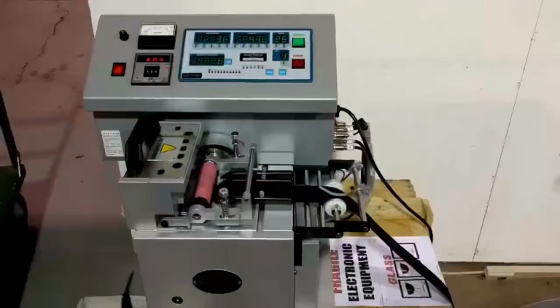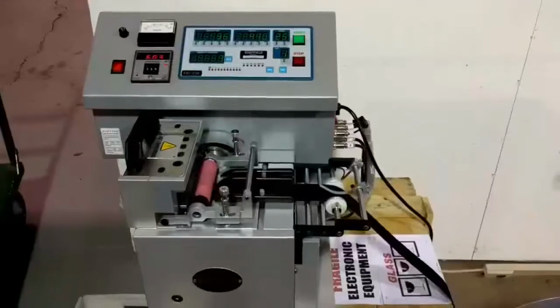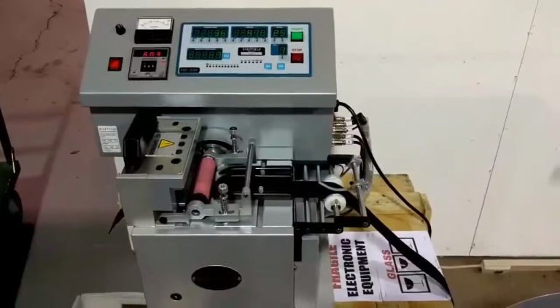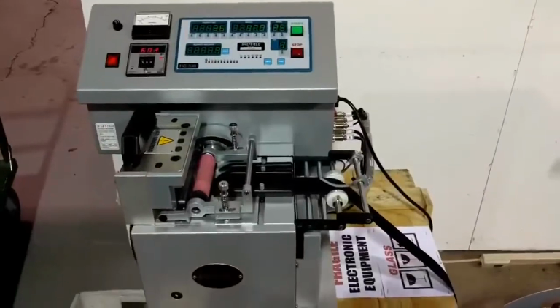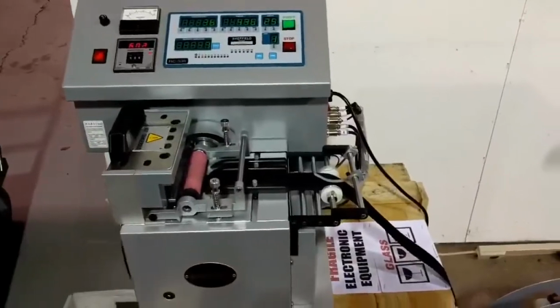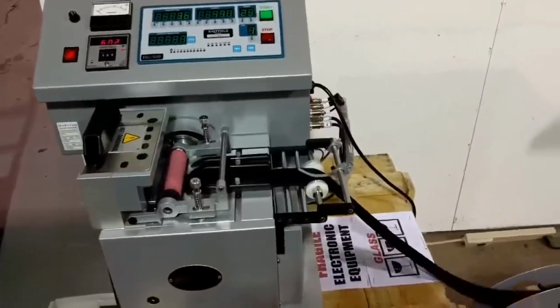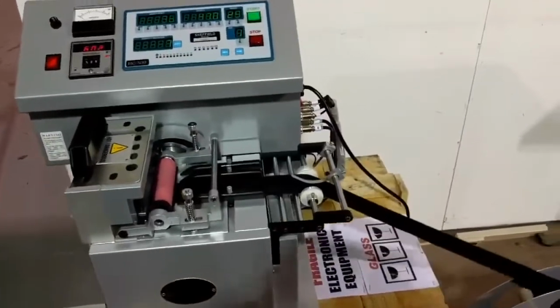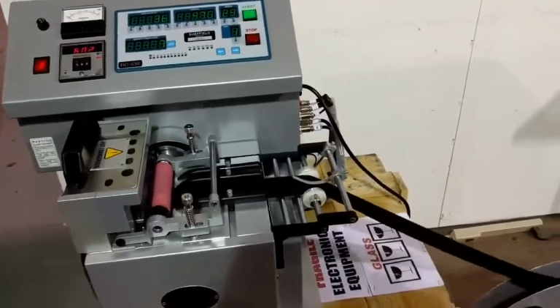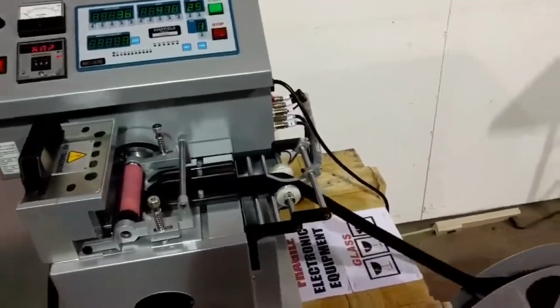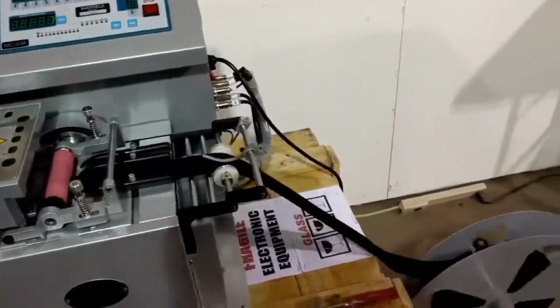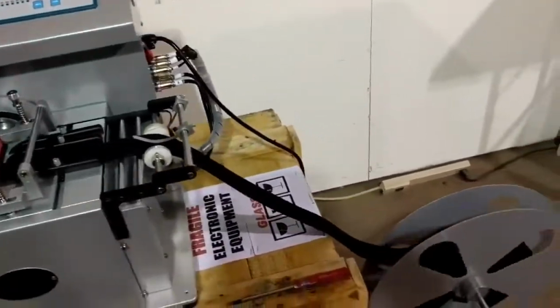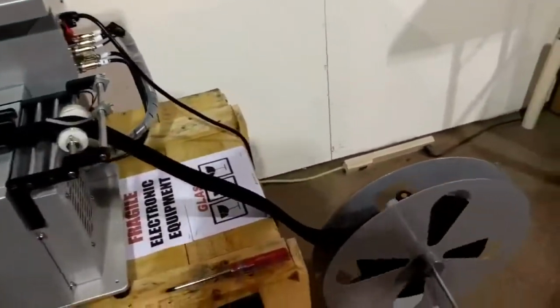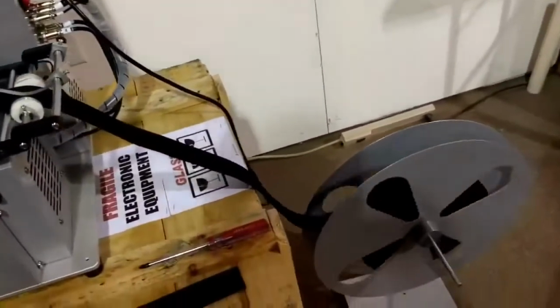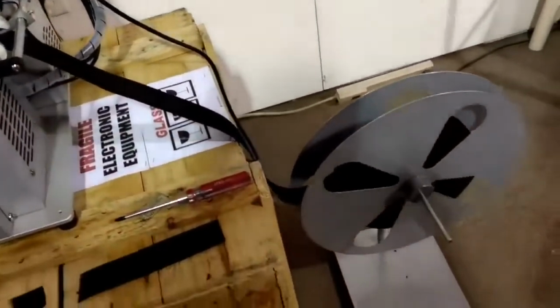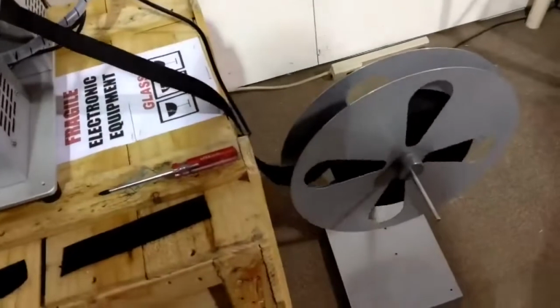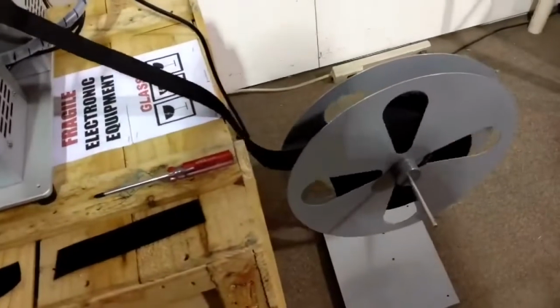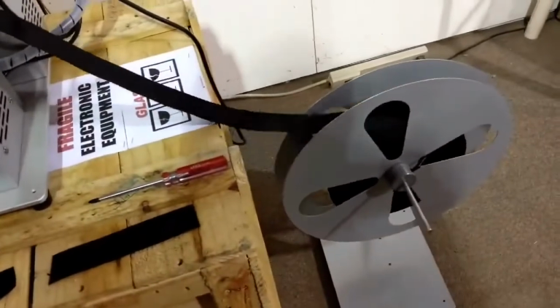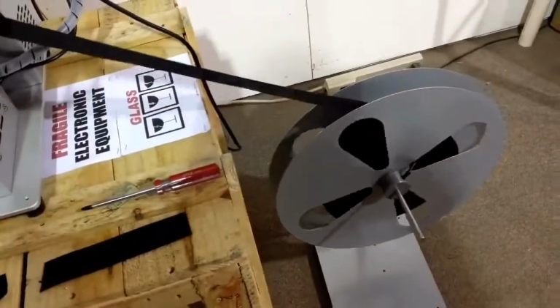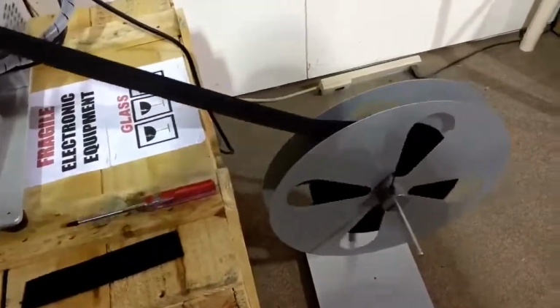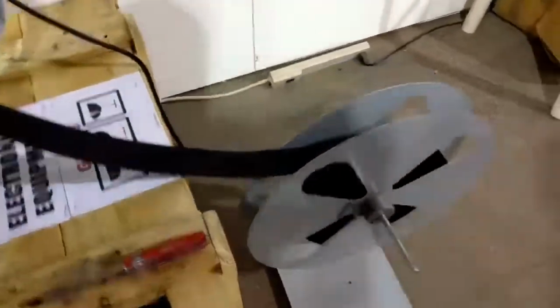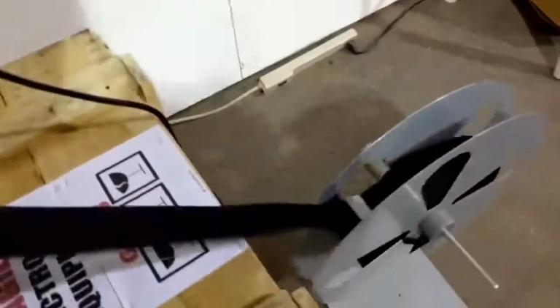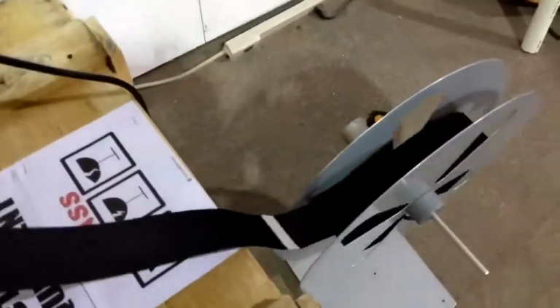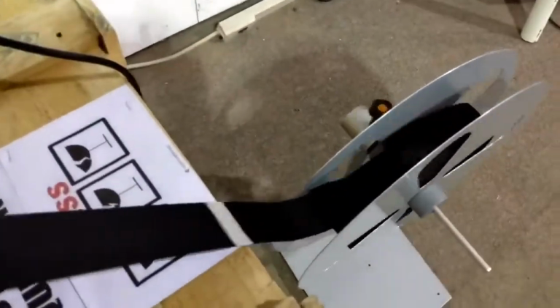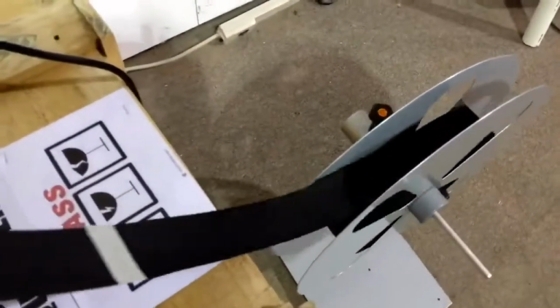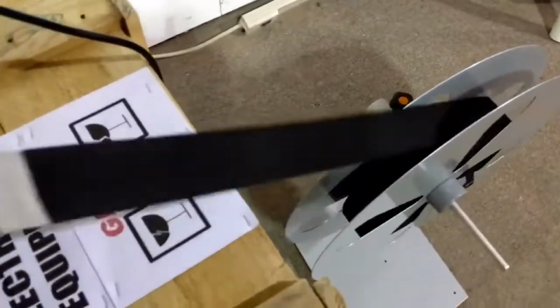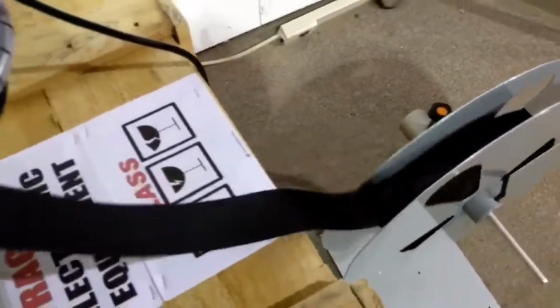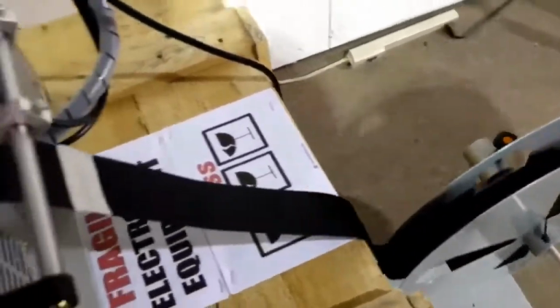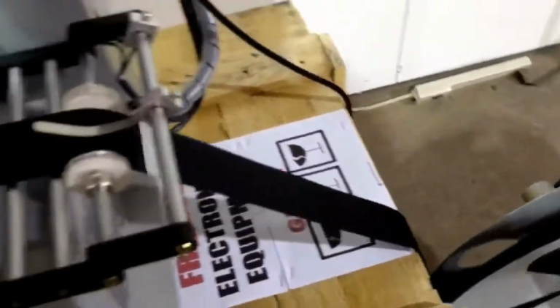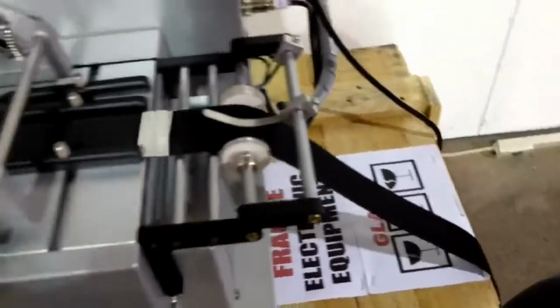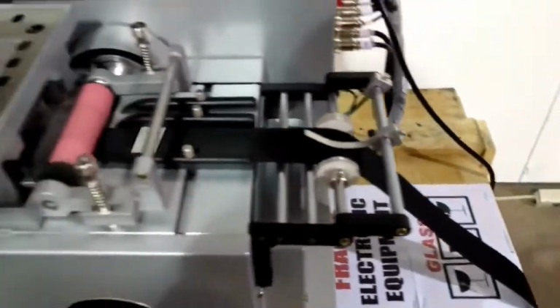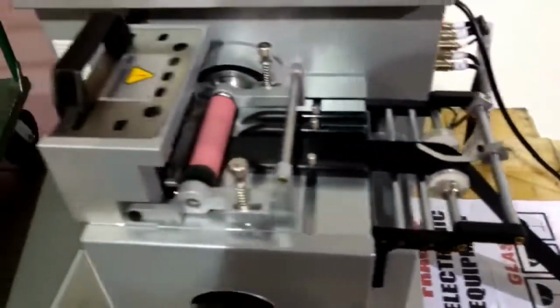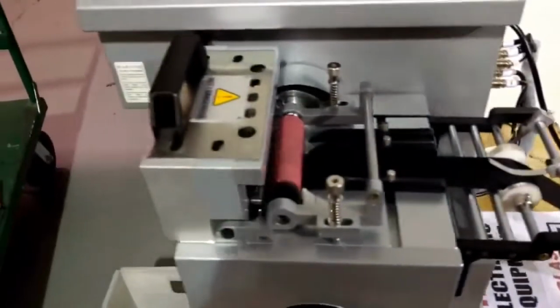All right, we got this new tool today. It's cutting pieces of webbing to make straps for shoulder straps or cases. Here's a roll of webbing, and here's the actual cutter.